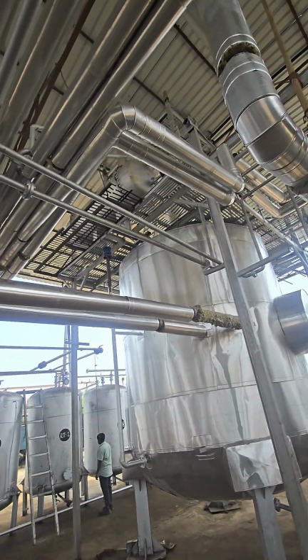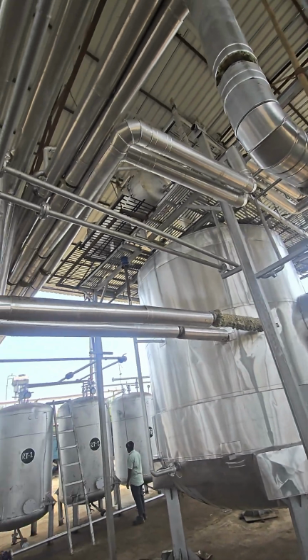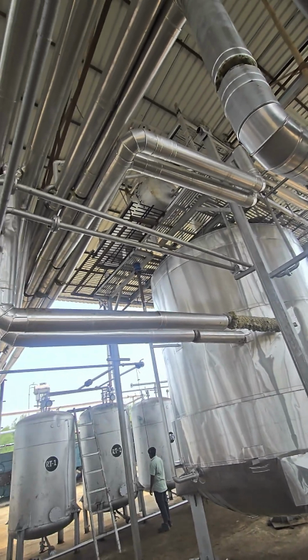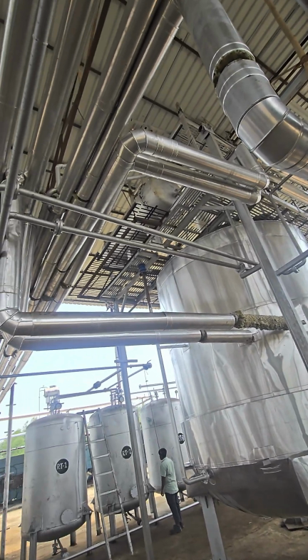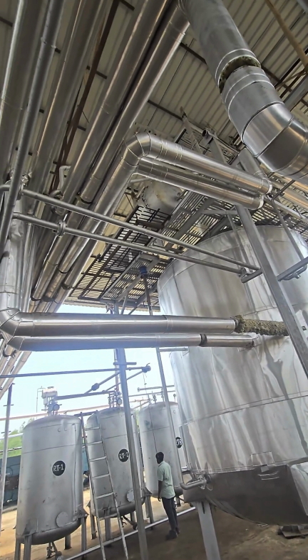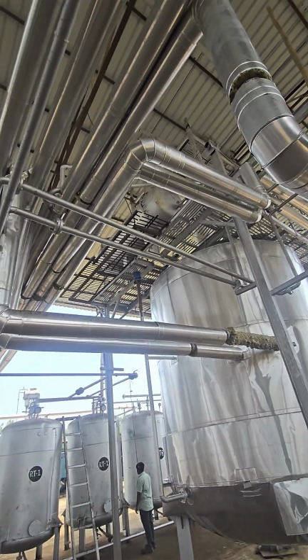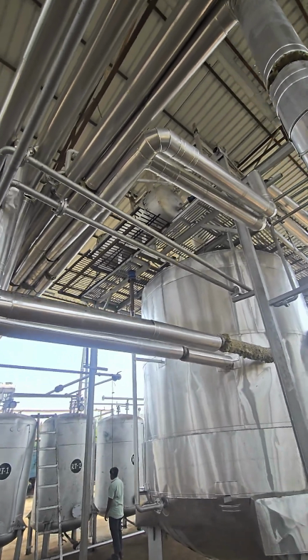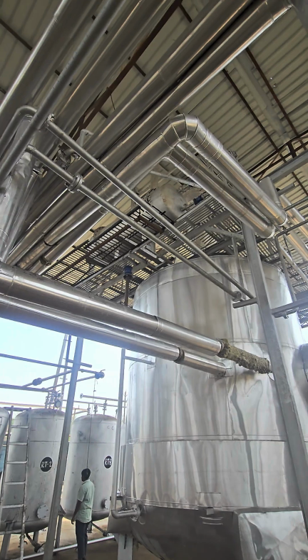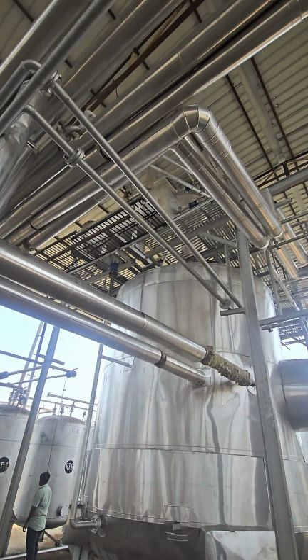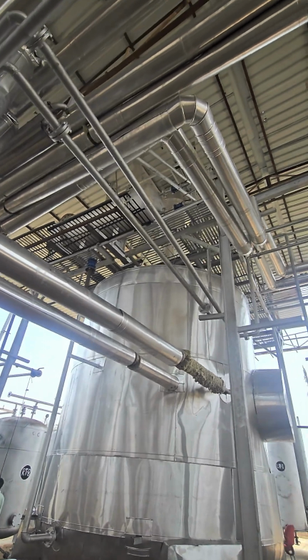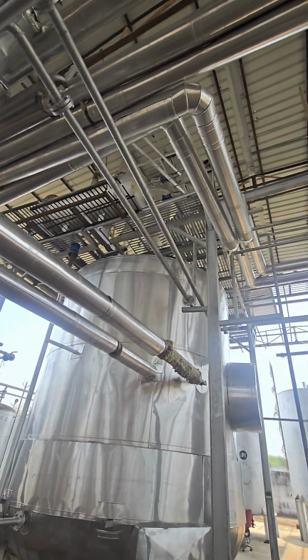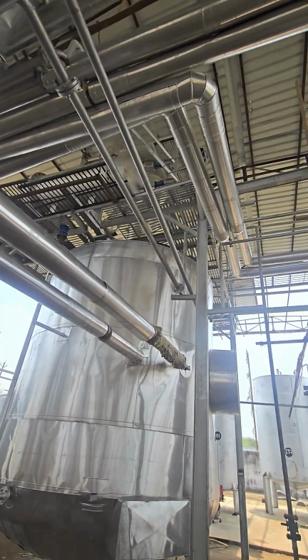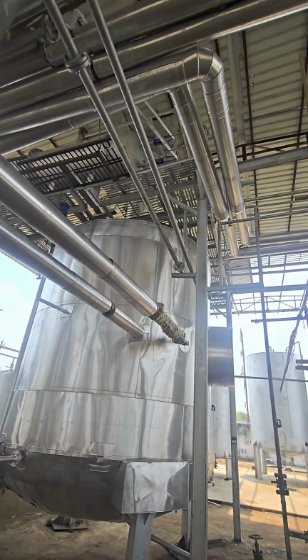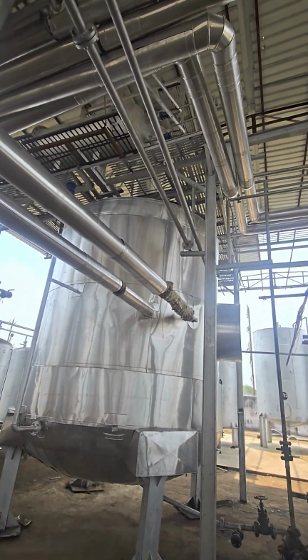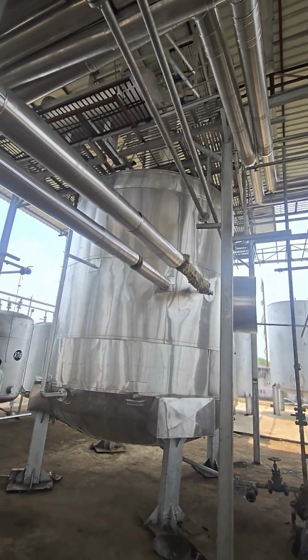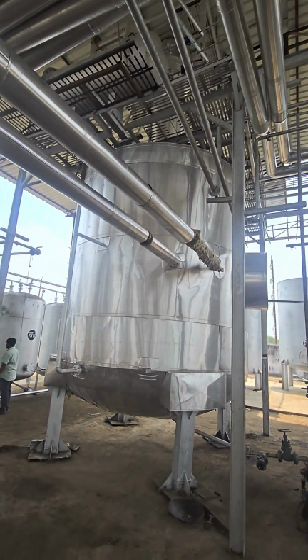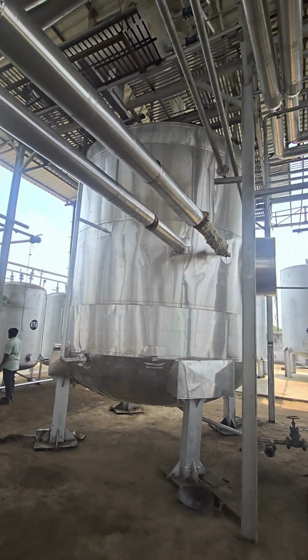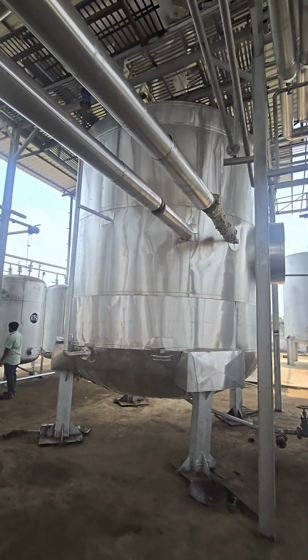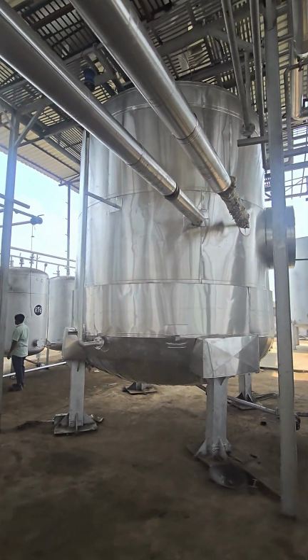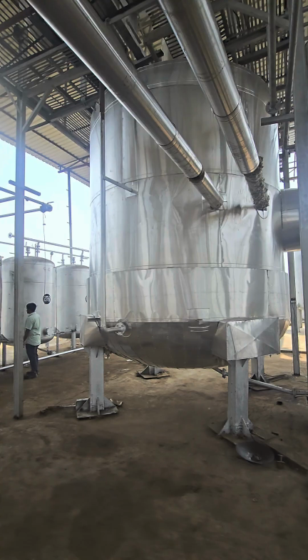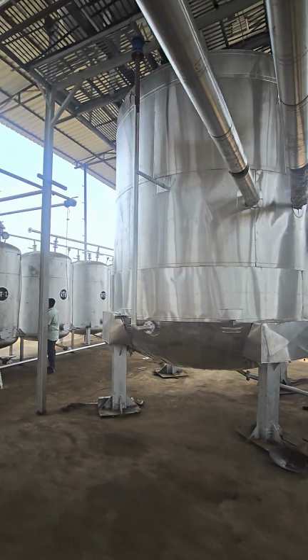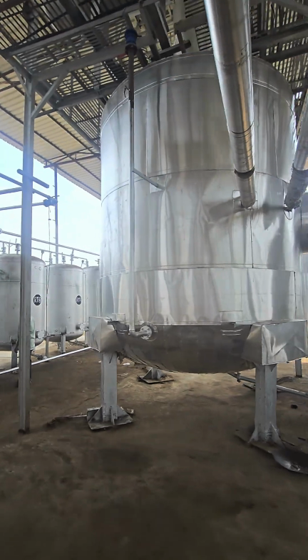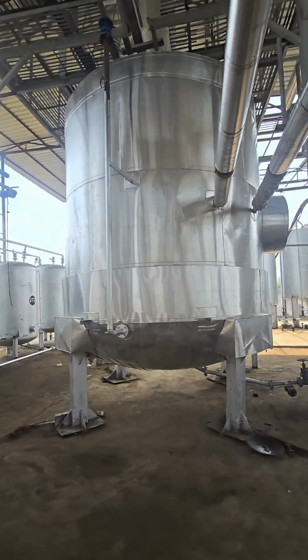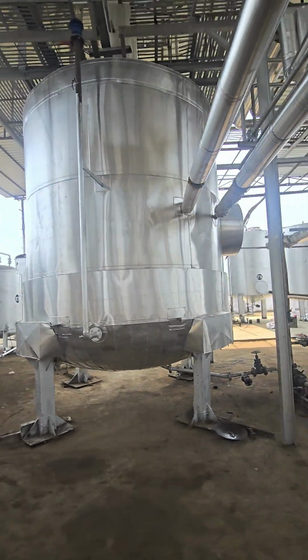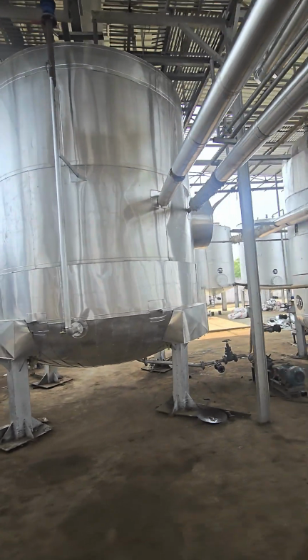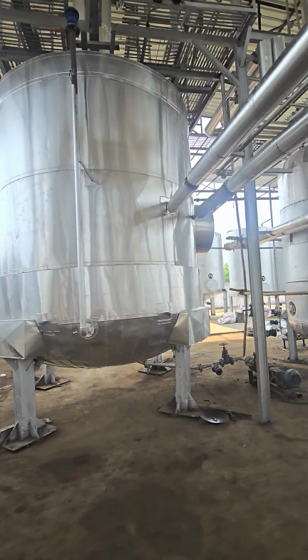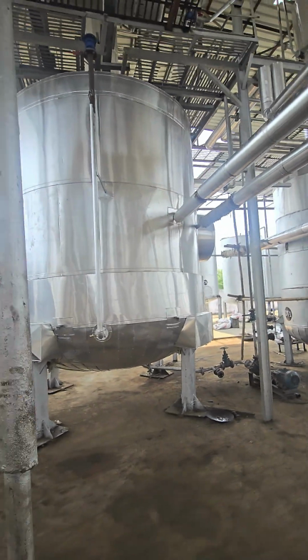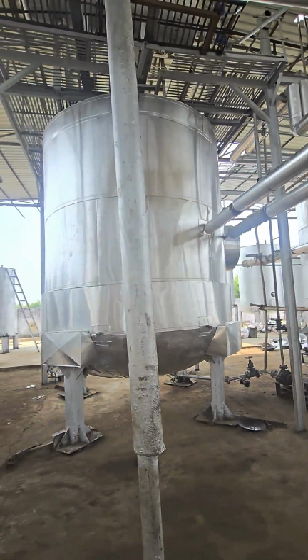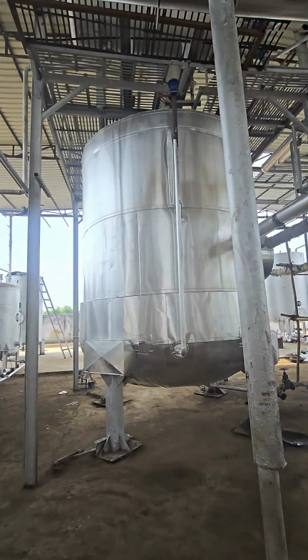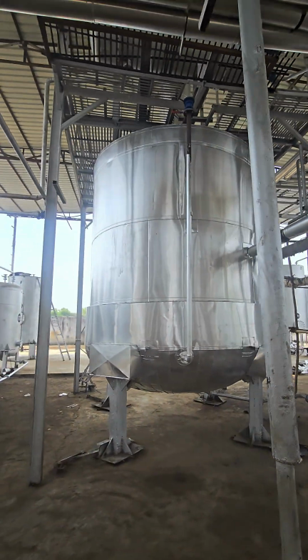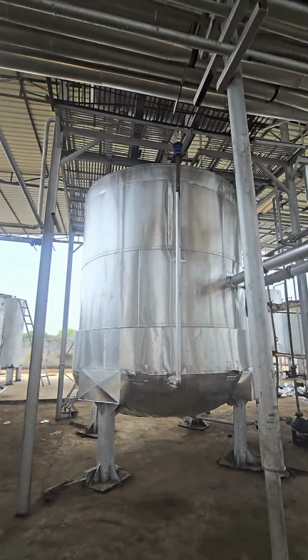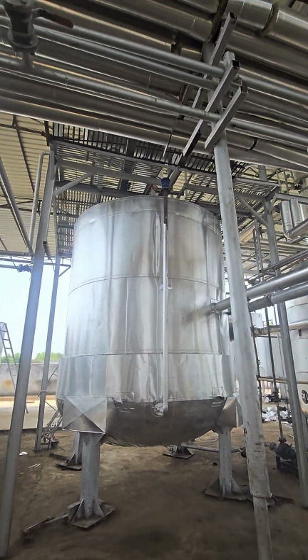On the above side there is a condenser, then the column is going on. A lot of pipelines are coming — all pipelines are related to distillation. Thermic line, cooling tower line, vapor lines and all these things are there.